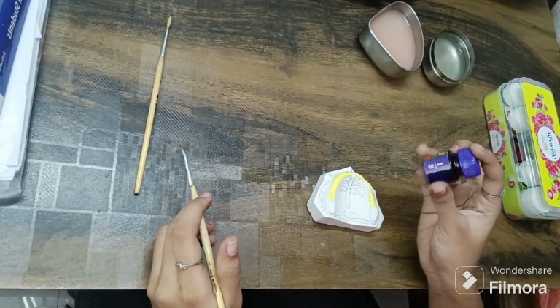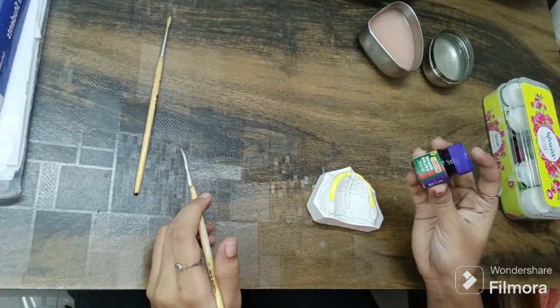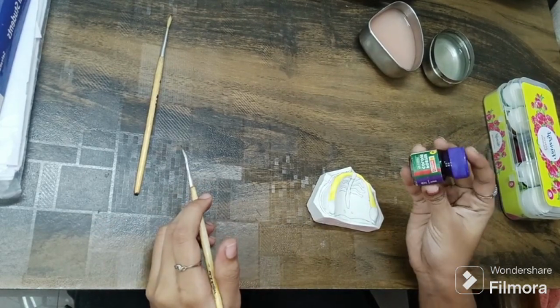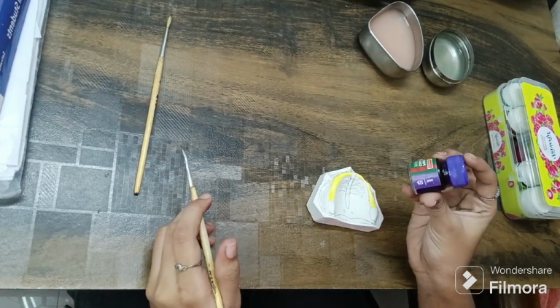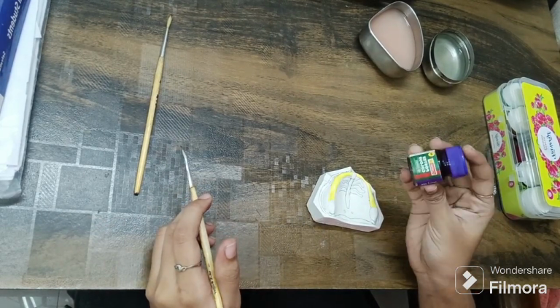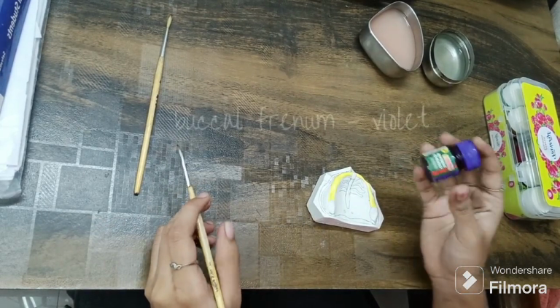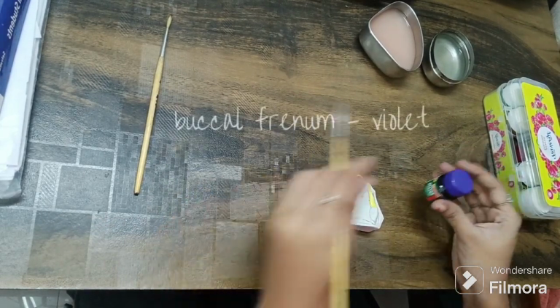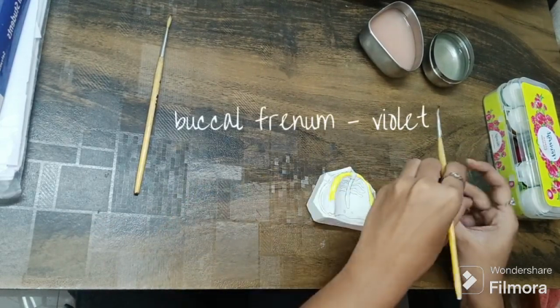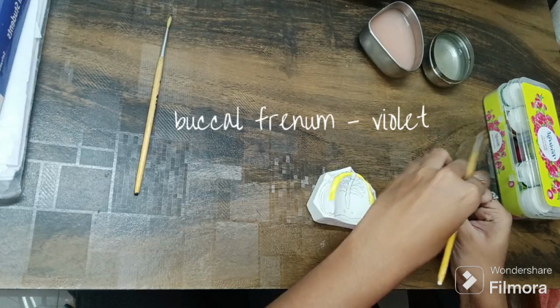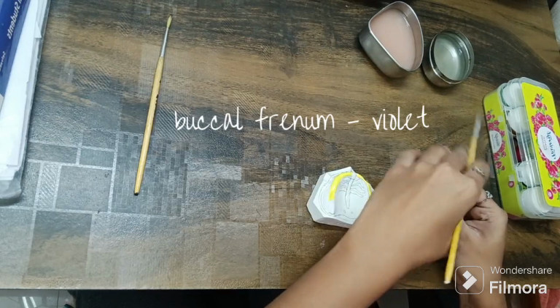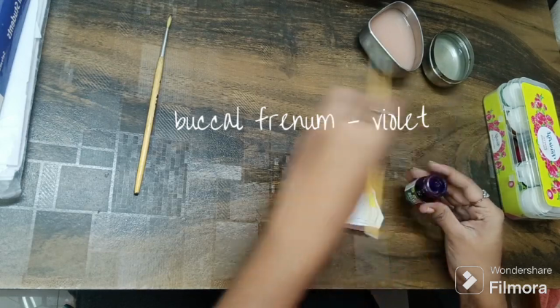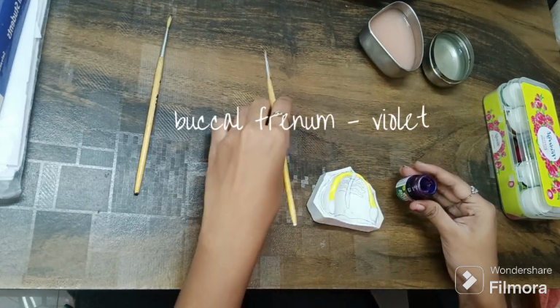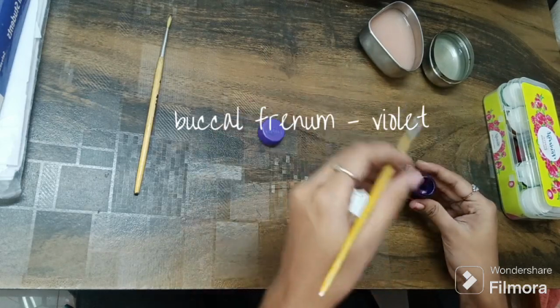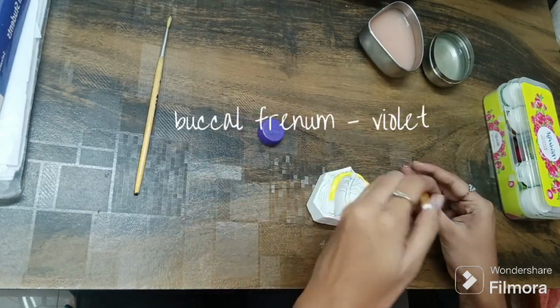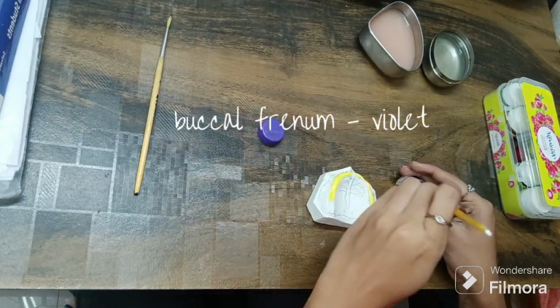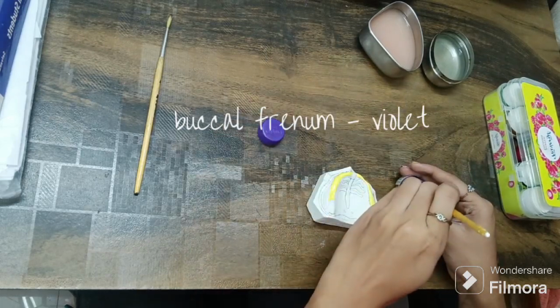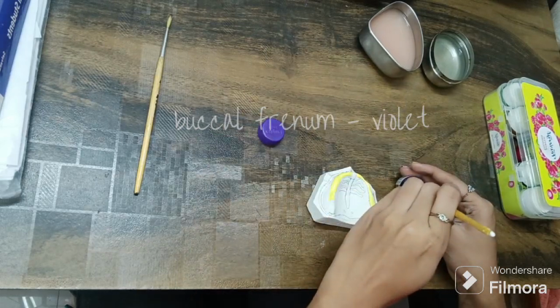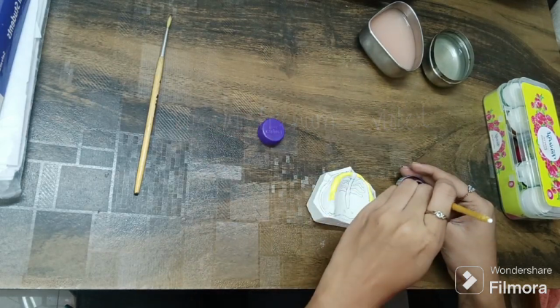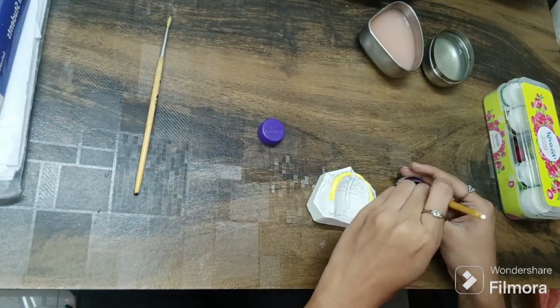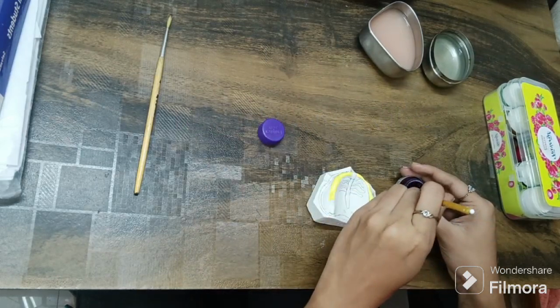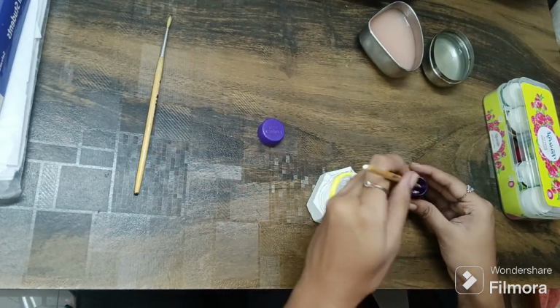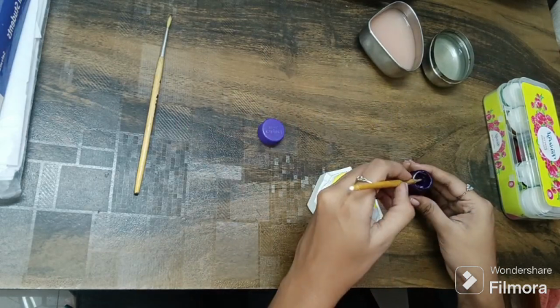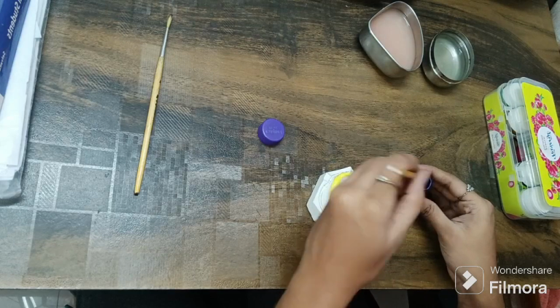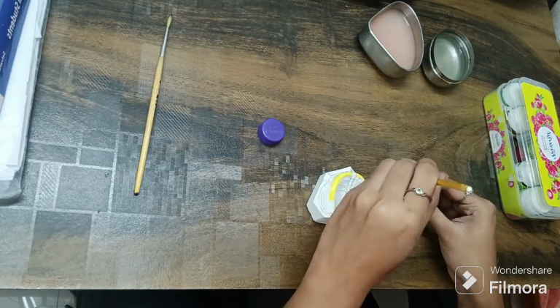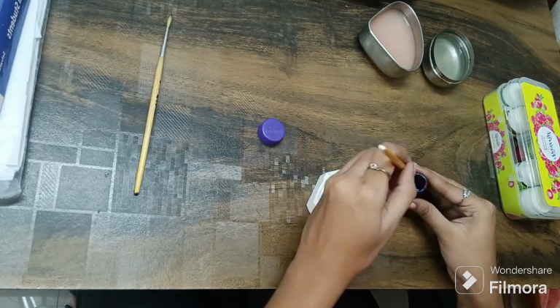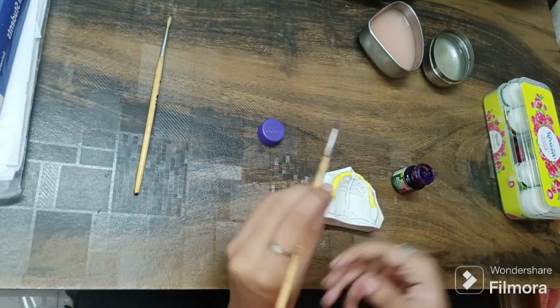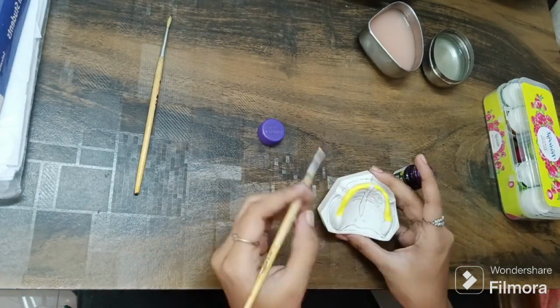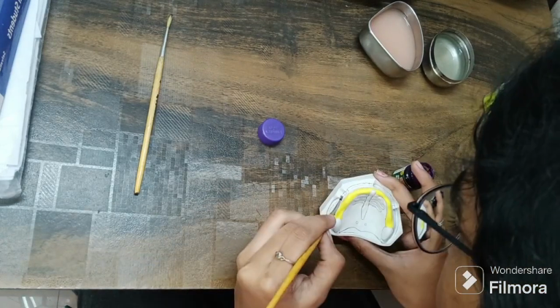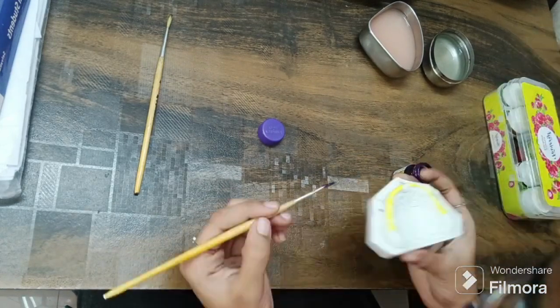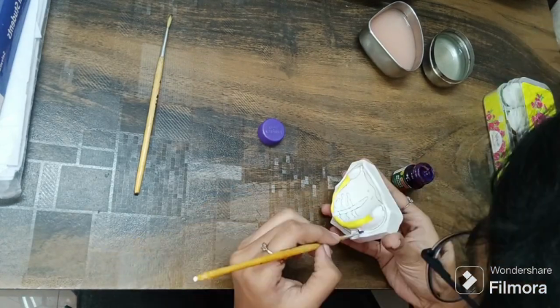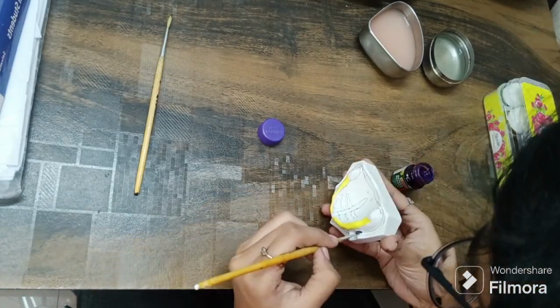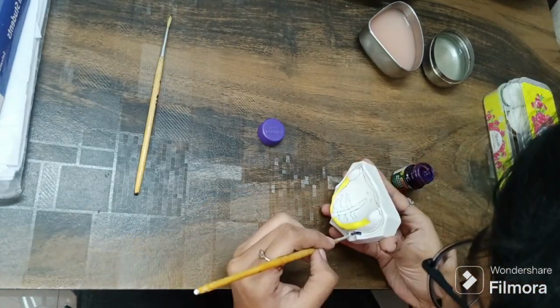Next, for the buccal stone area, I recommend this color. This is a poster color from Camden. Kindly make sure you do it for both sides as well.